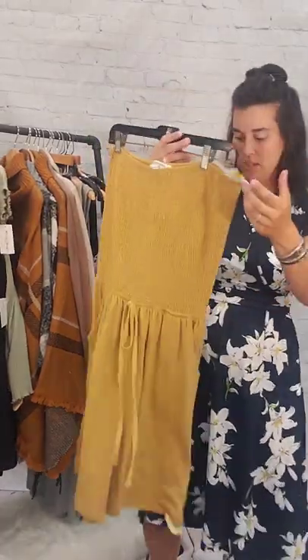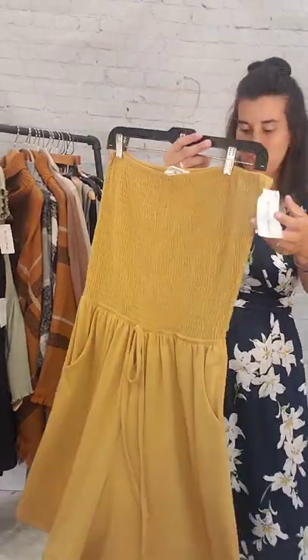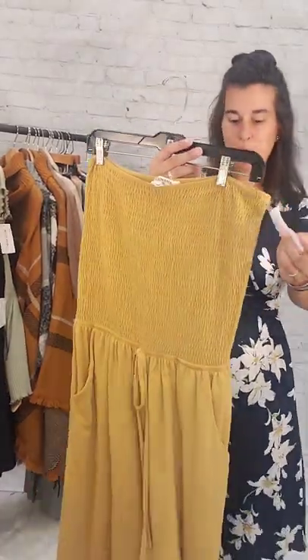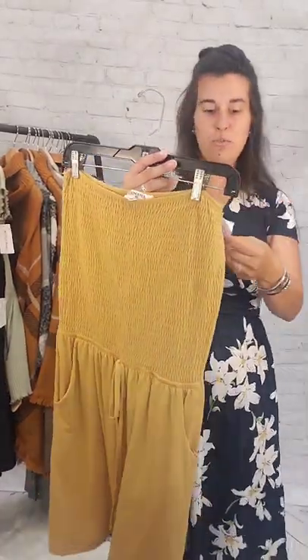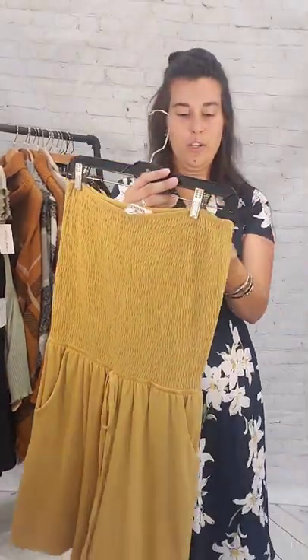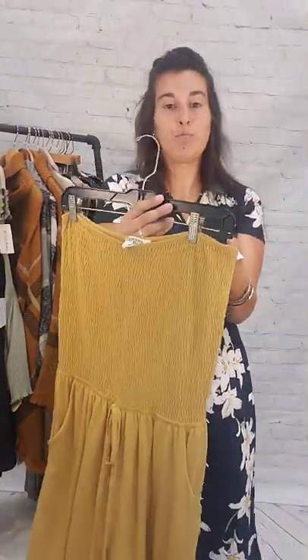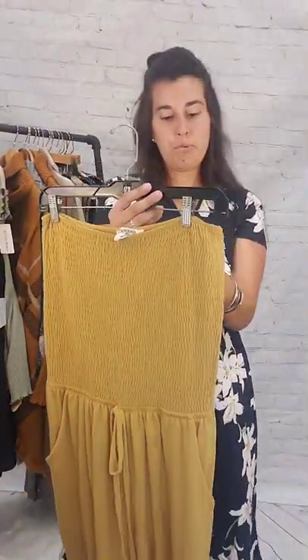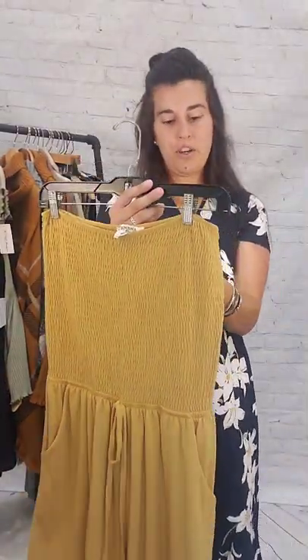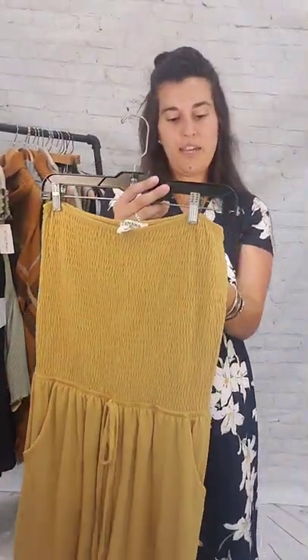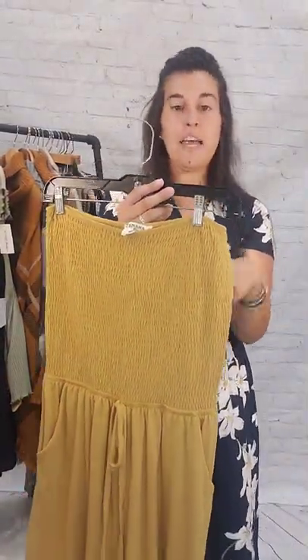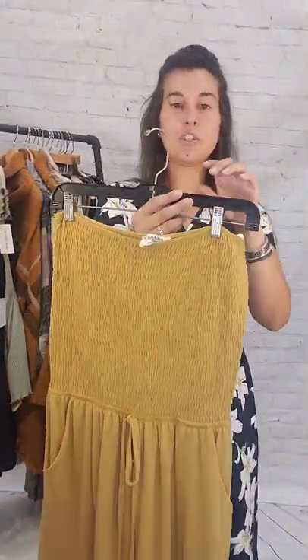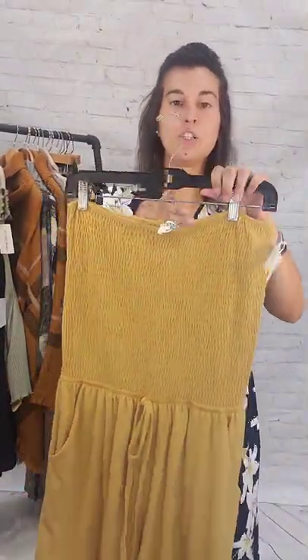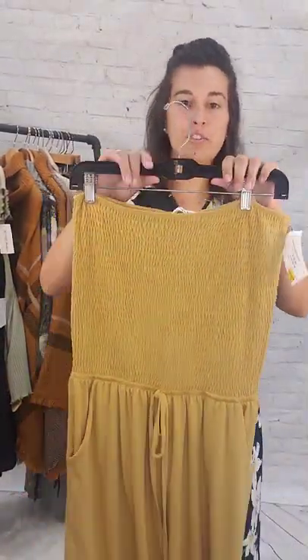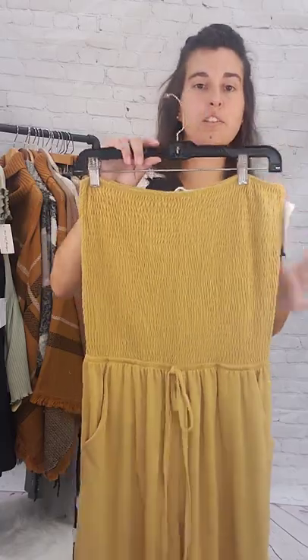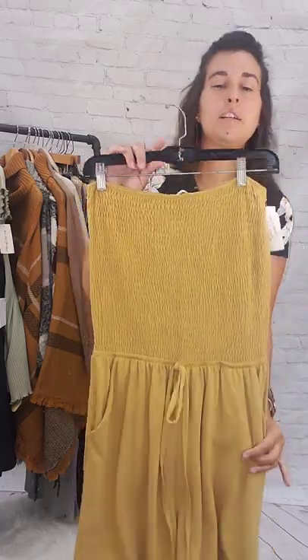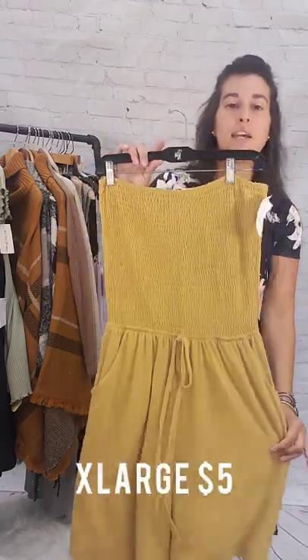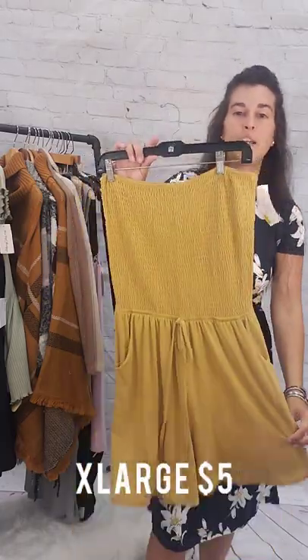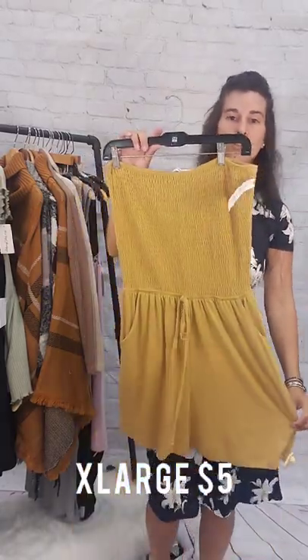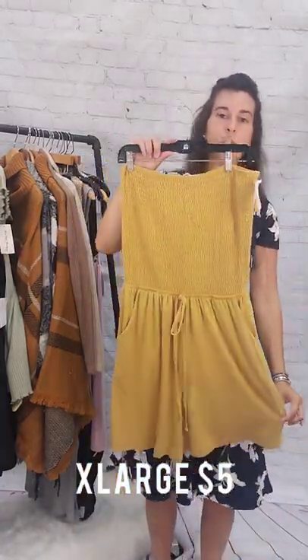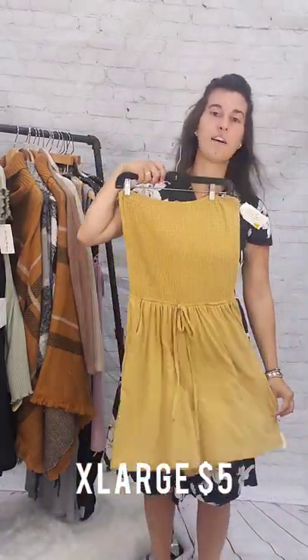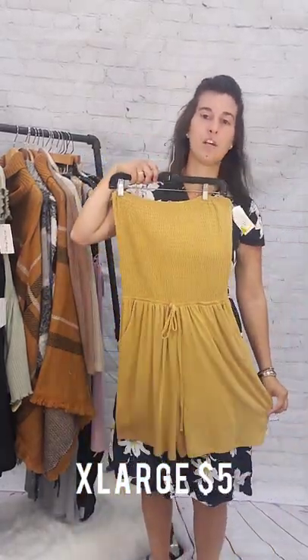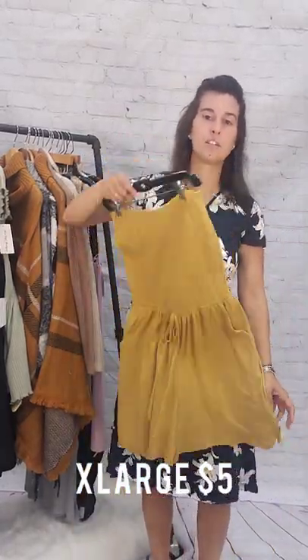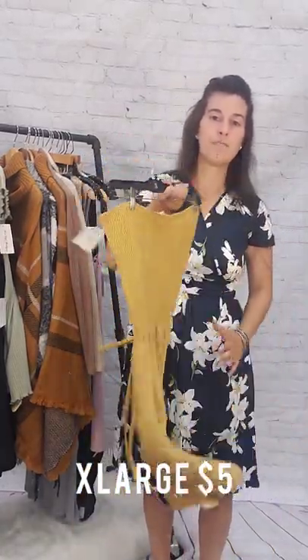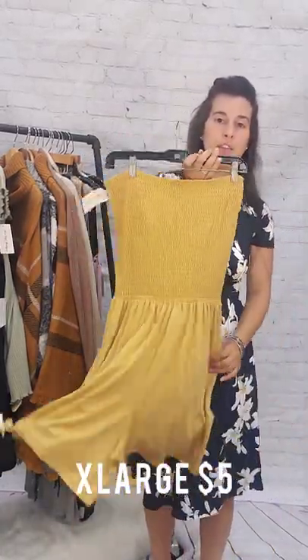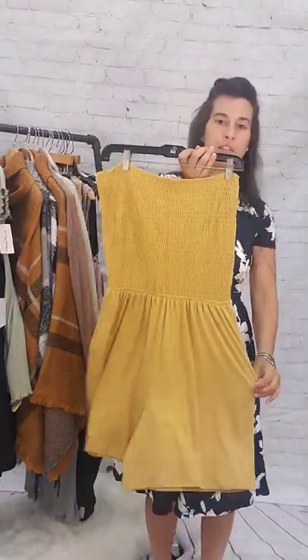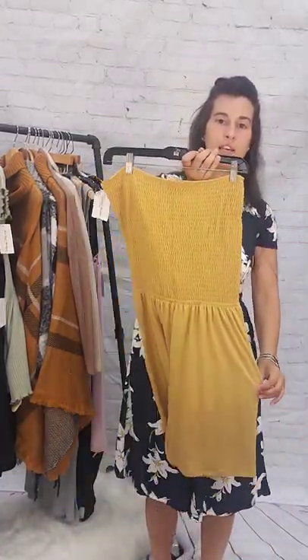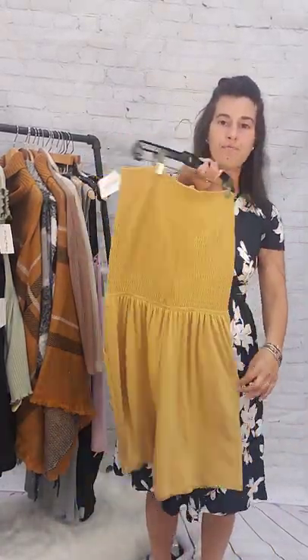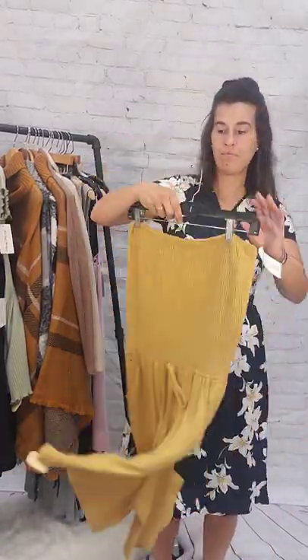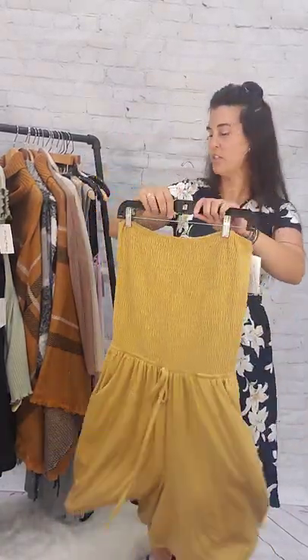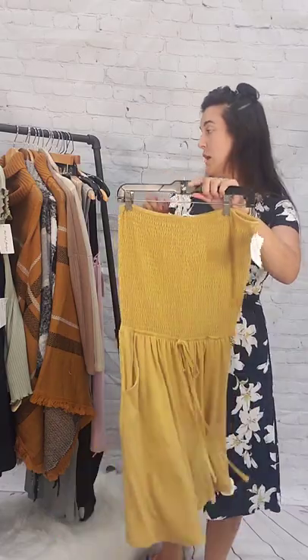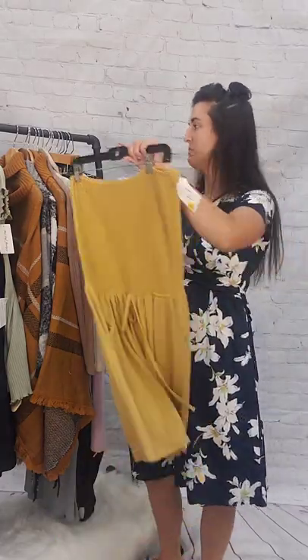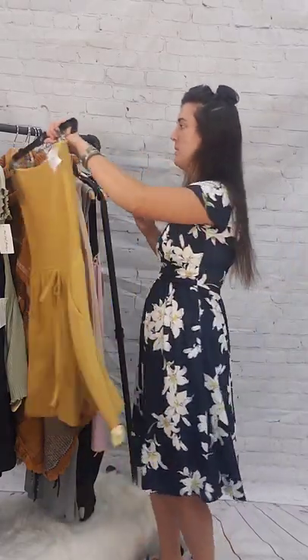This romper here is an extra large, mustard colored, size extra large, $5. This is strapless, by the way.